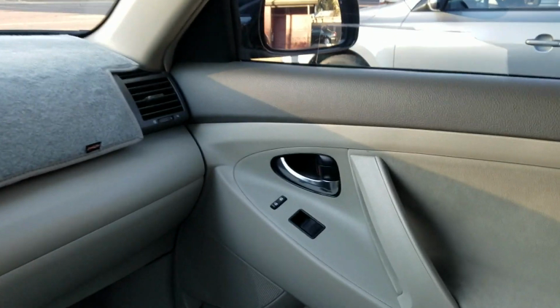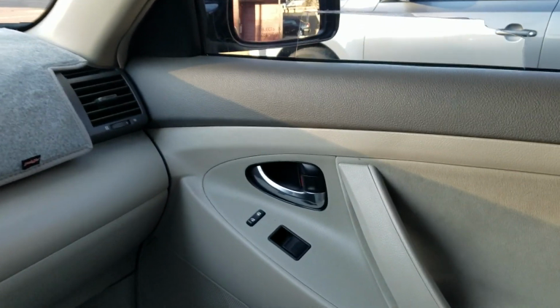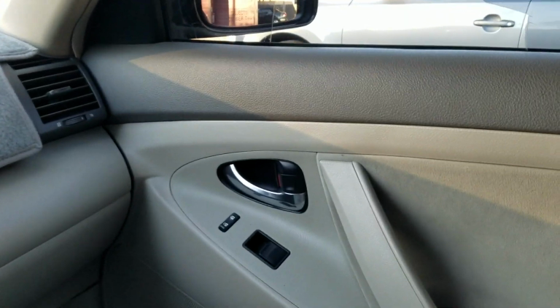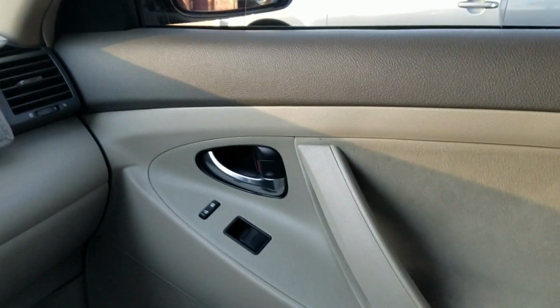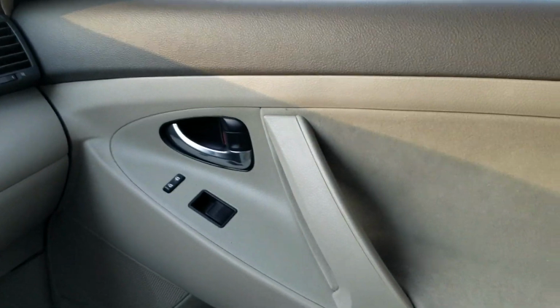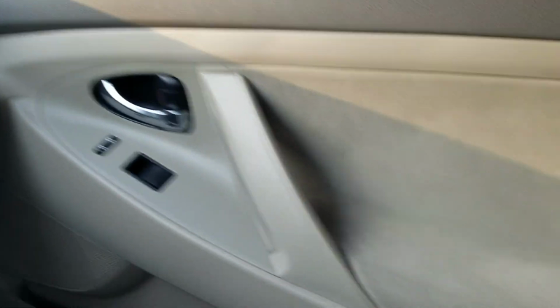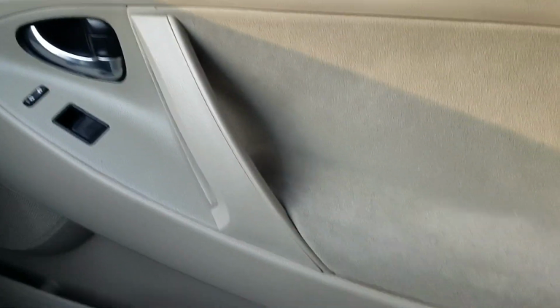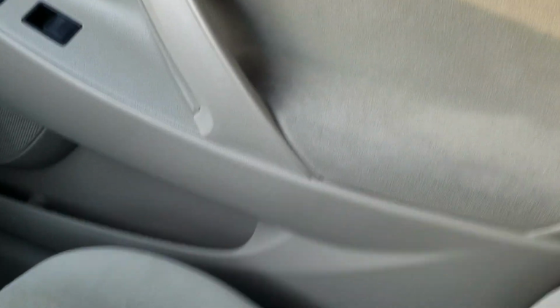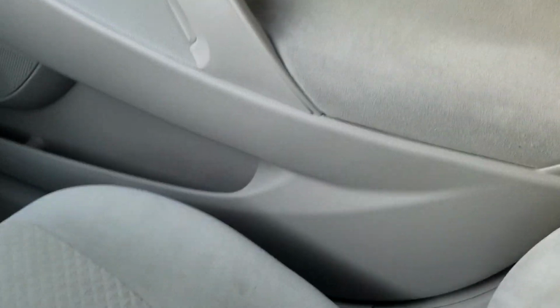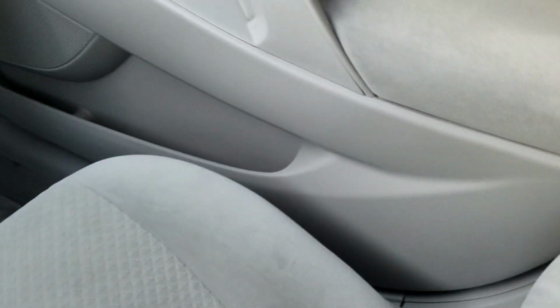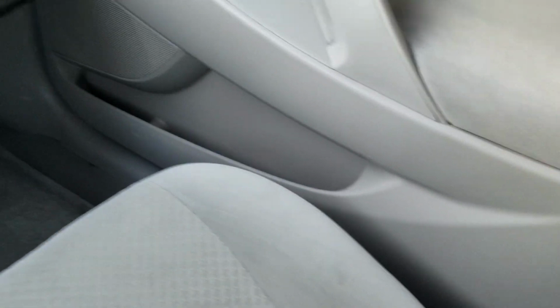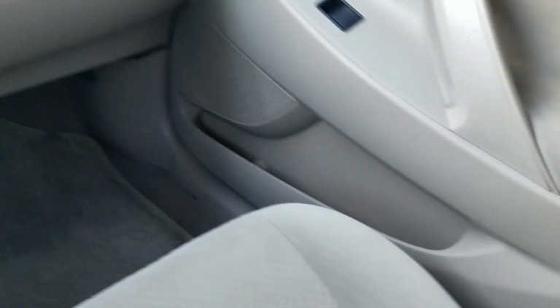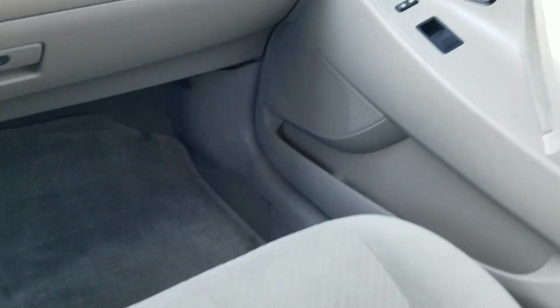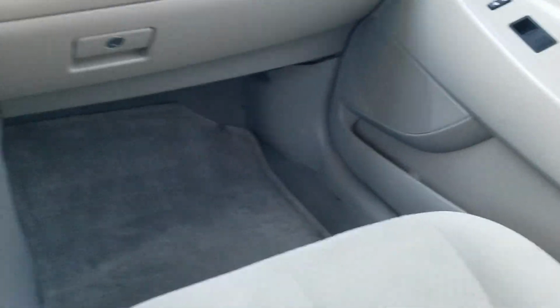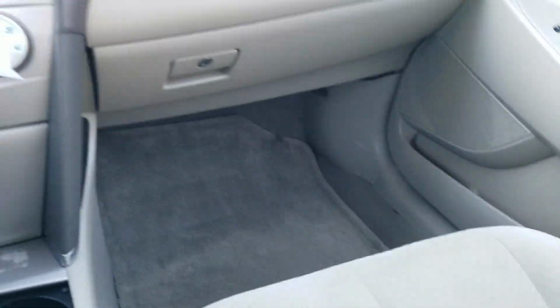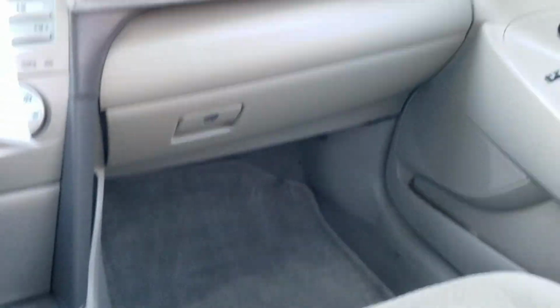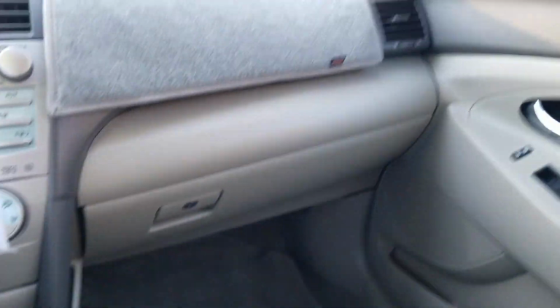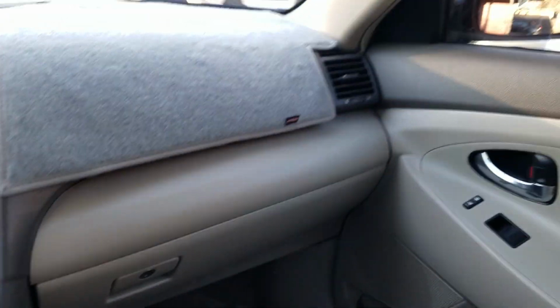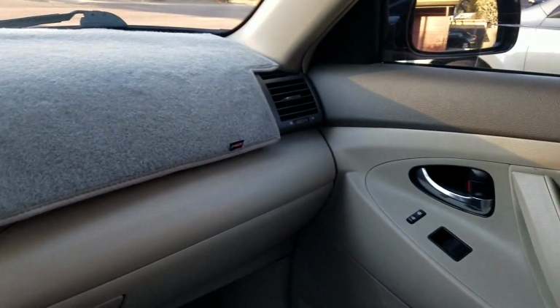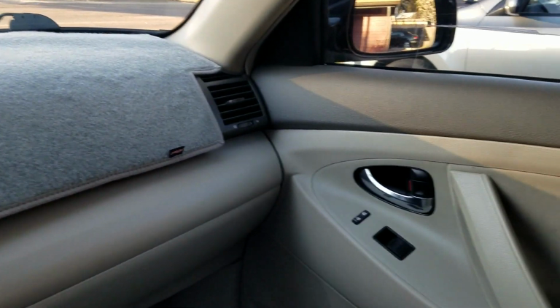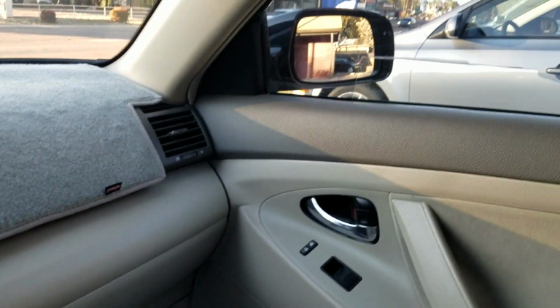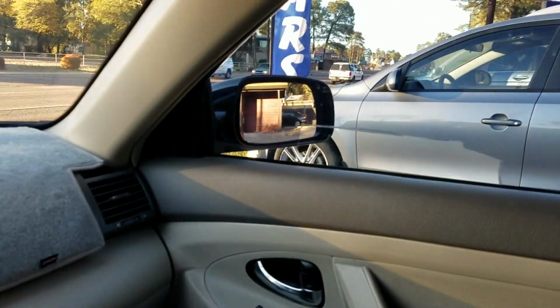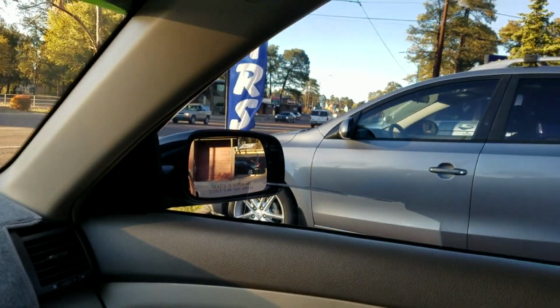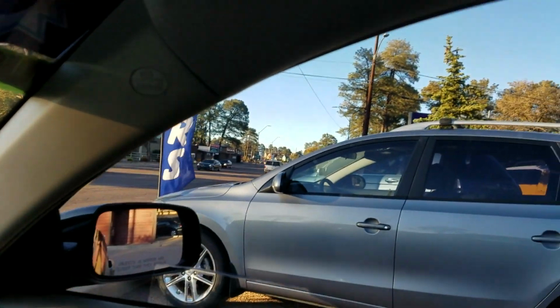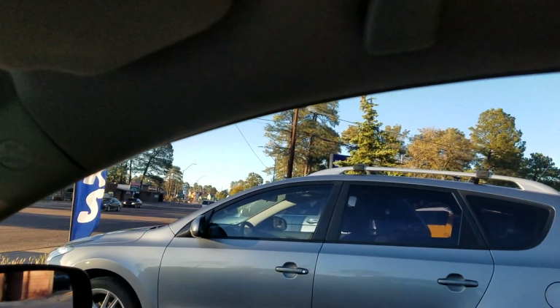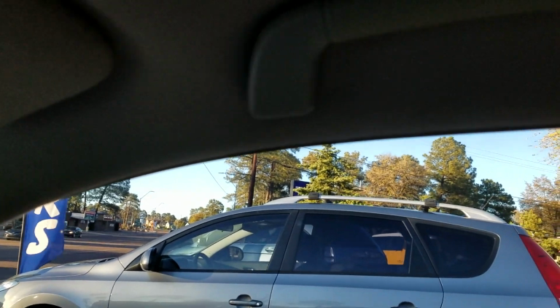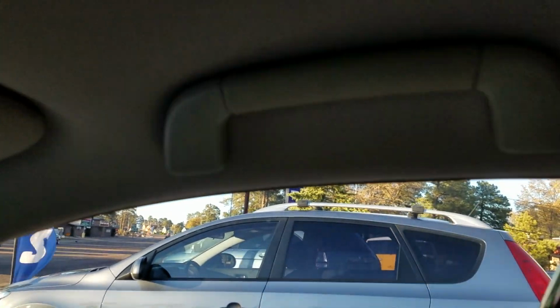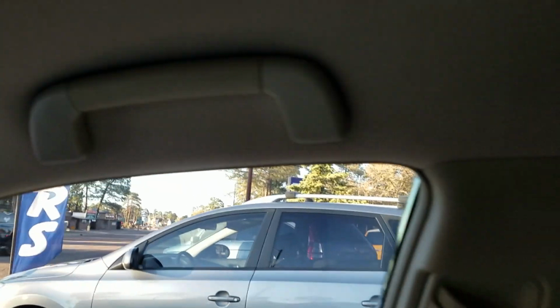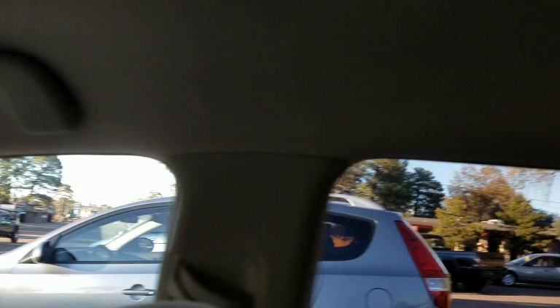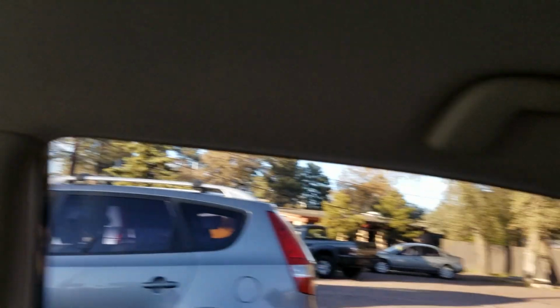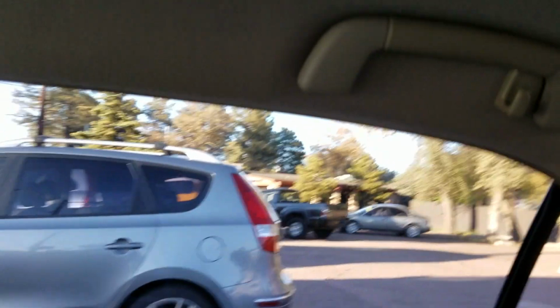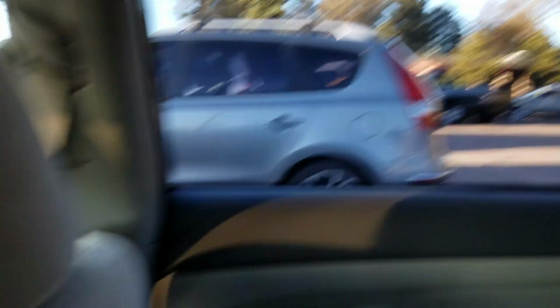The passenger side door panel is similar to the back seat, just with the addition of the door lock switch. Of course you do have four grab handles, one for each door.